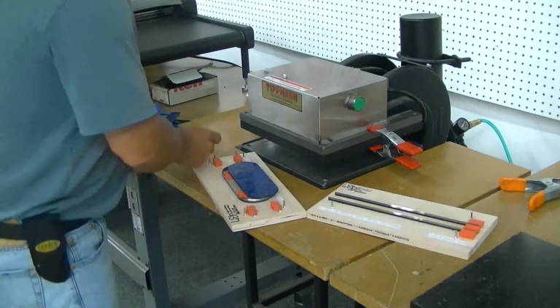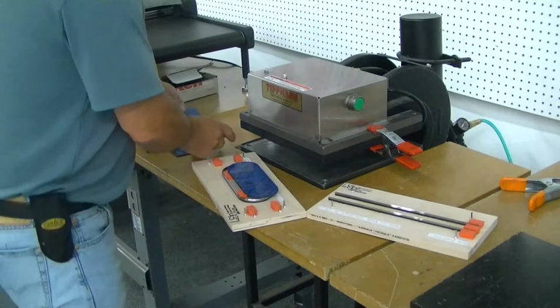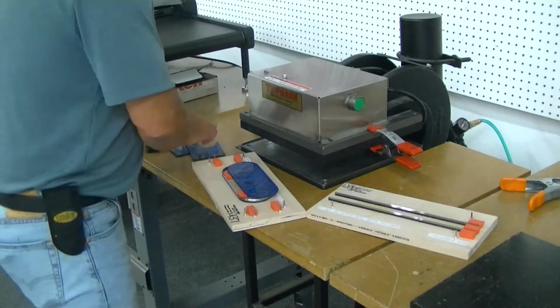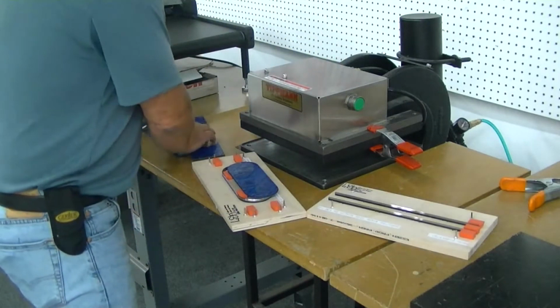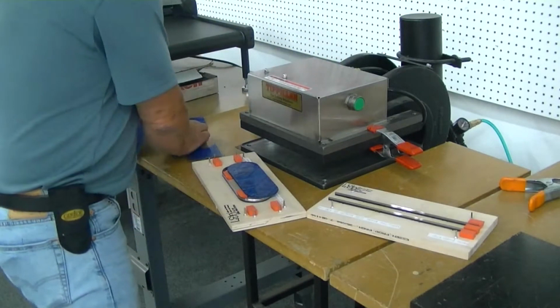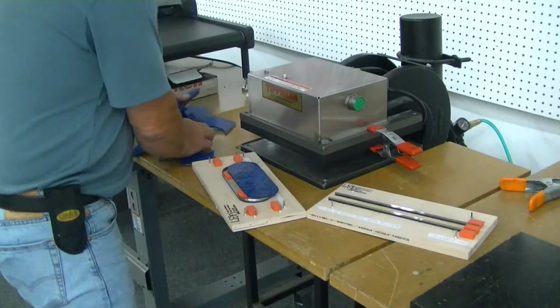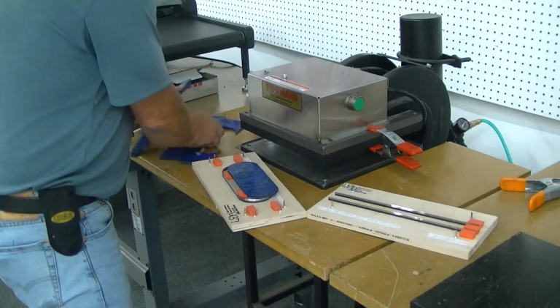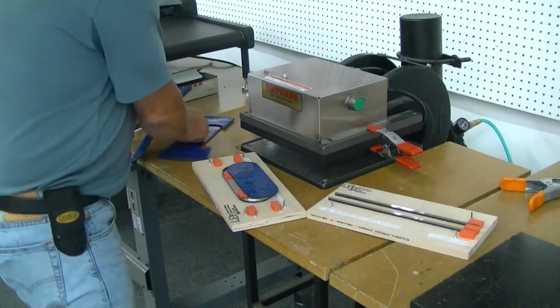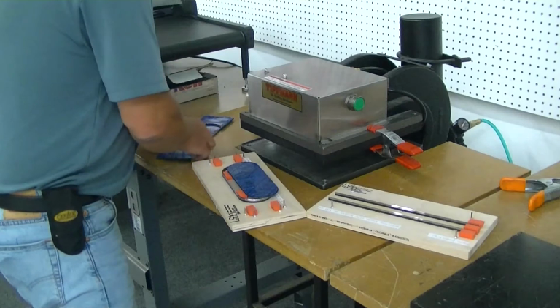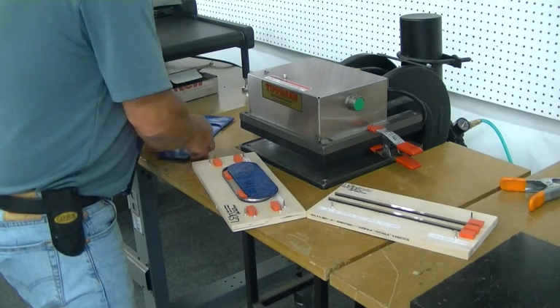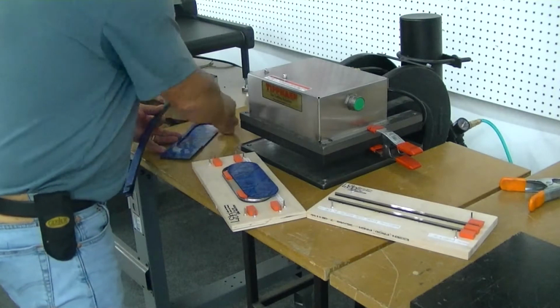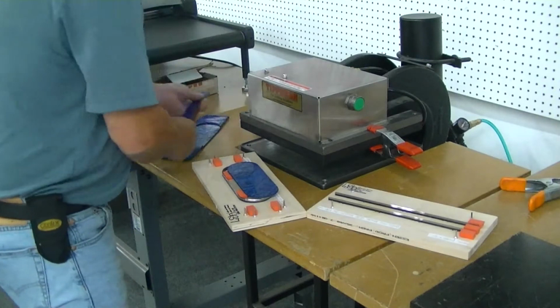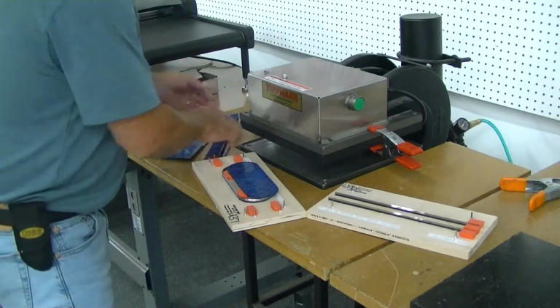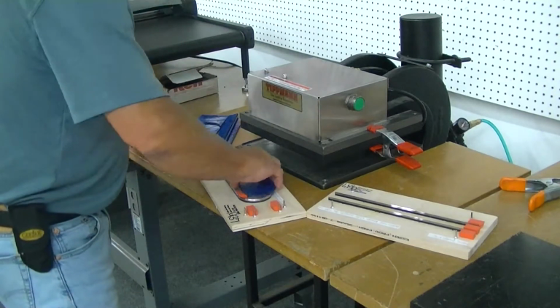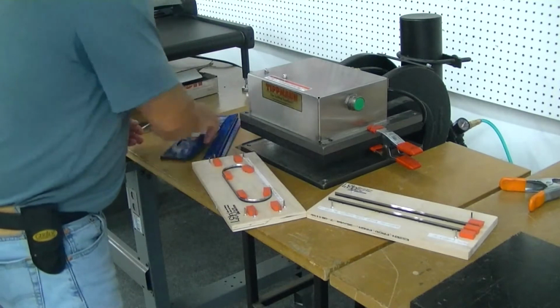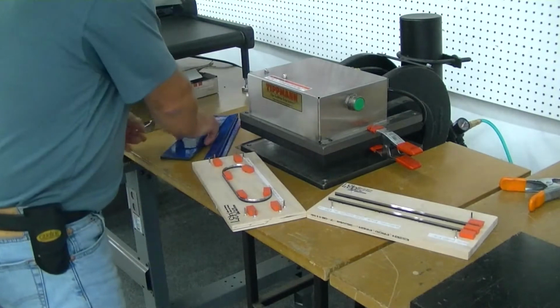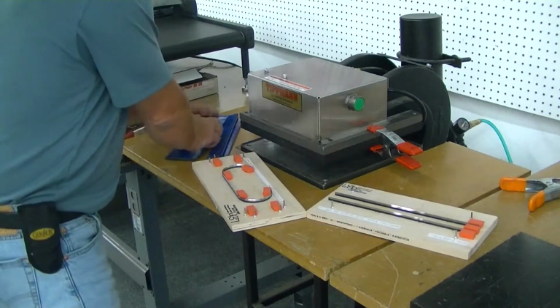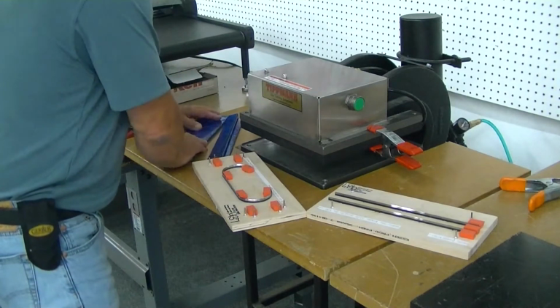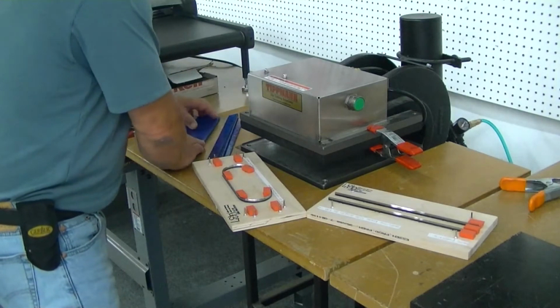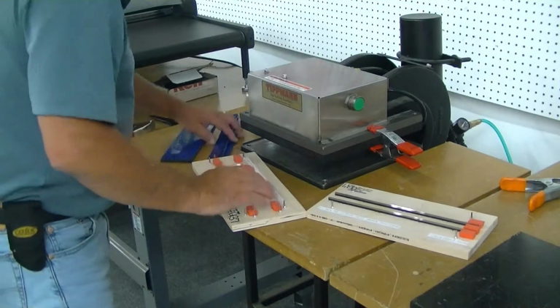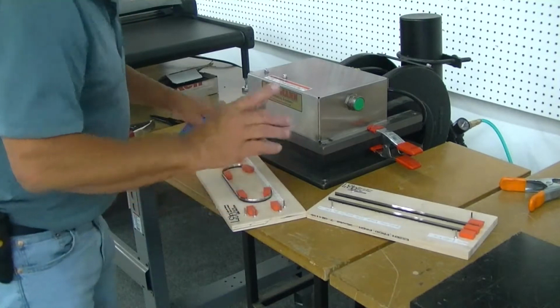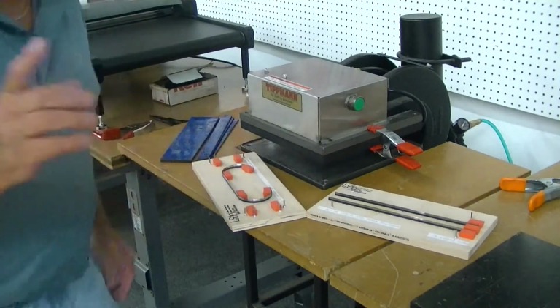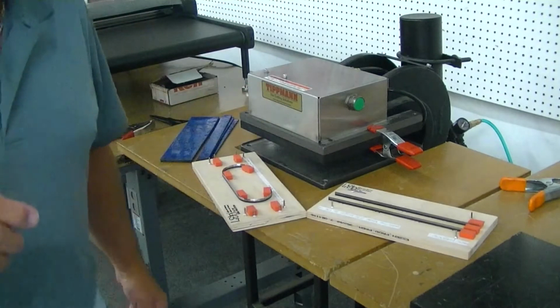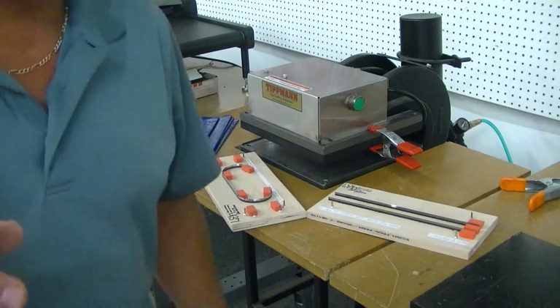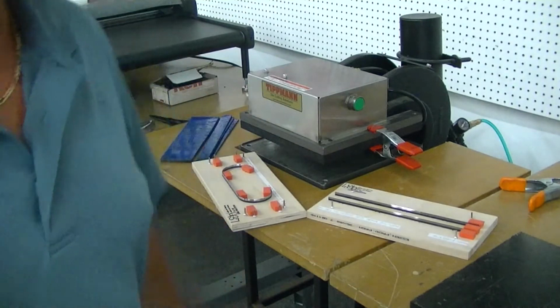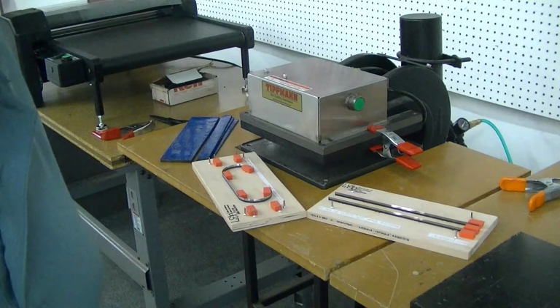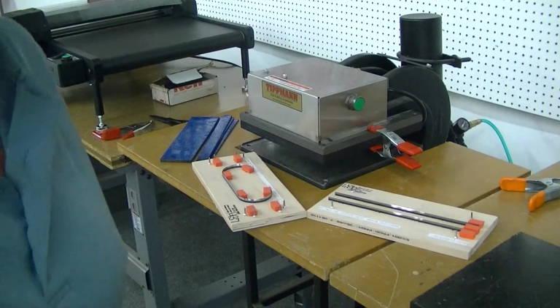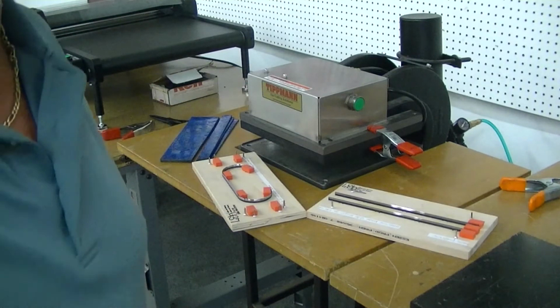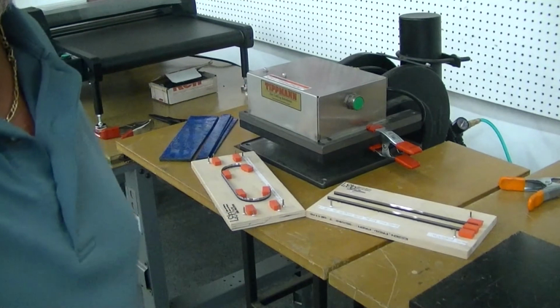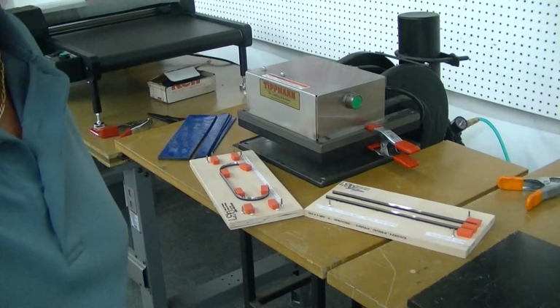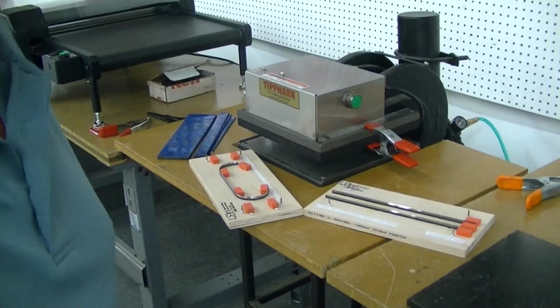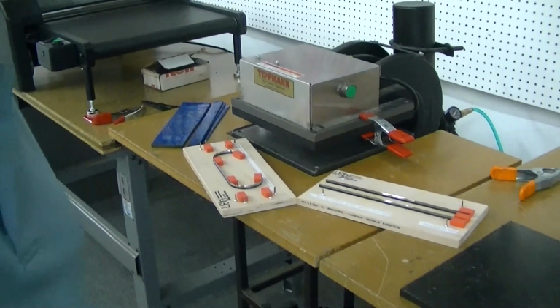I'll send these samples back along with your die and your machine. I'll send you the video over, I'll give you a call, we'll discuss it and see if you want to get the machine ordered as well. Thank you.